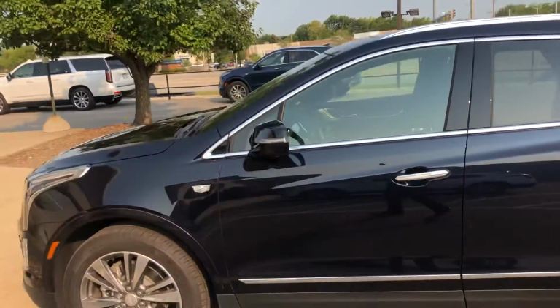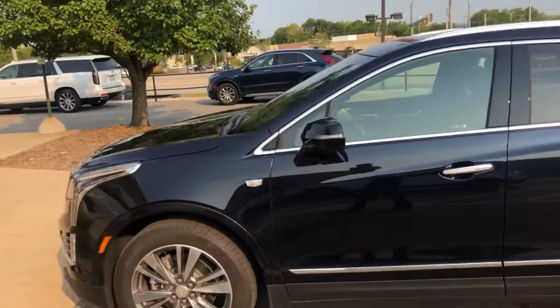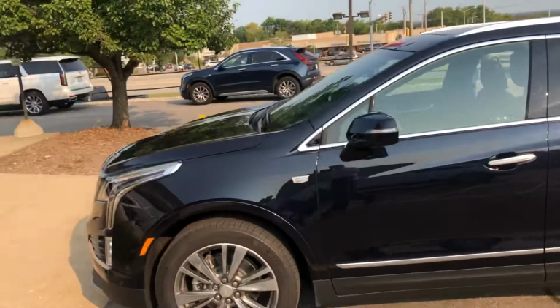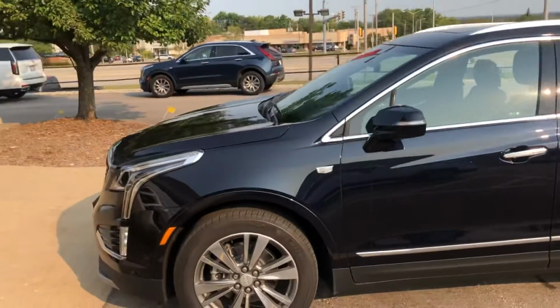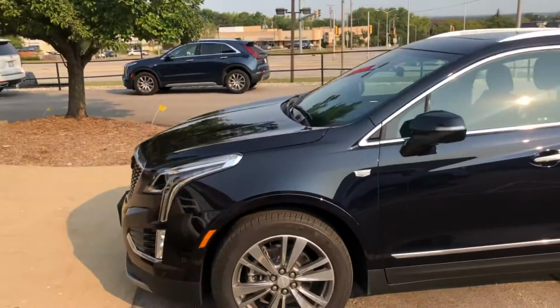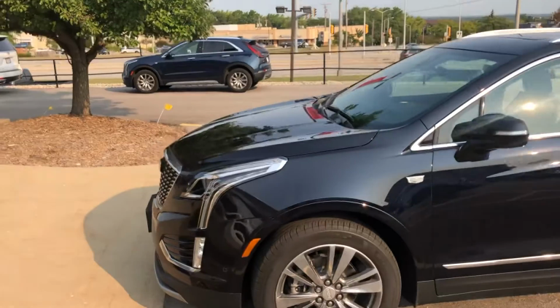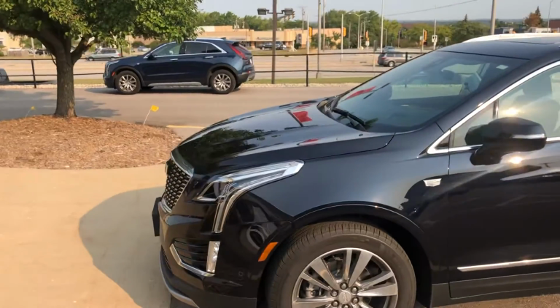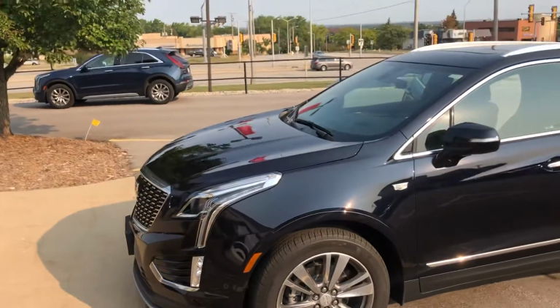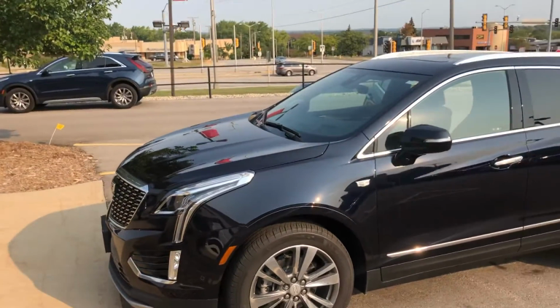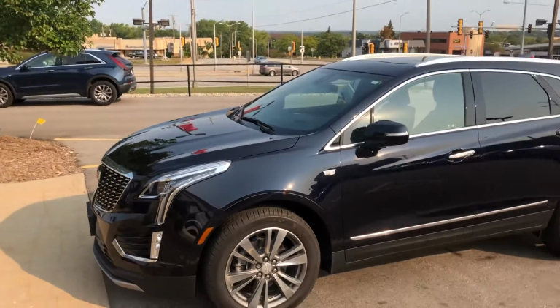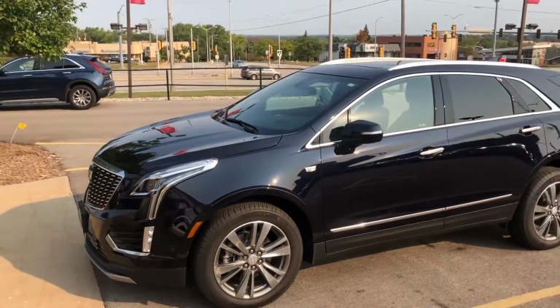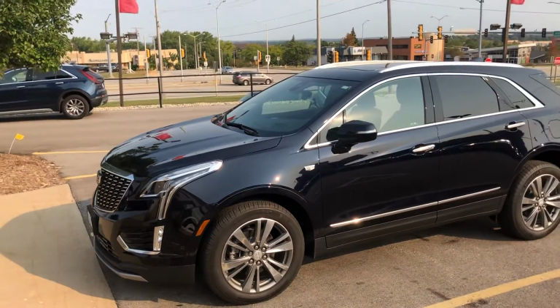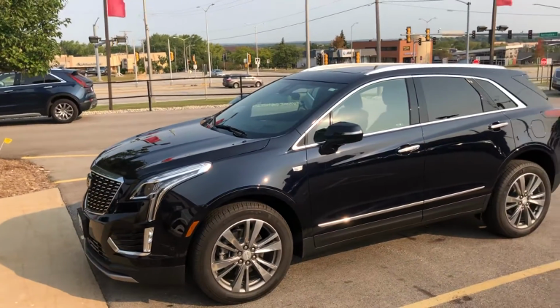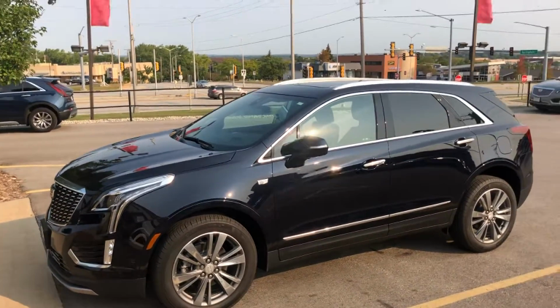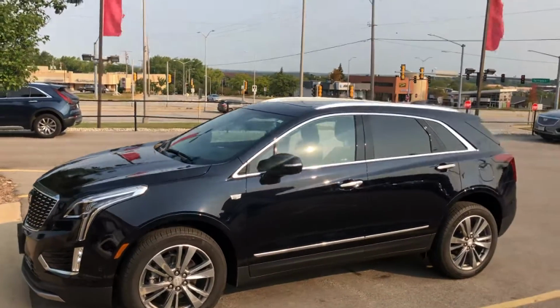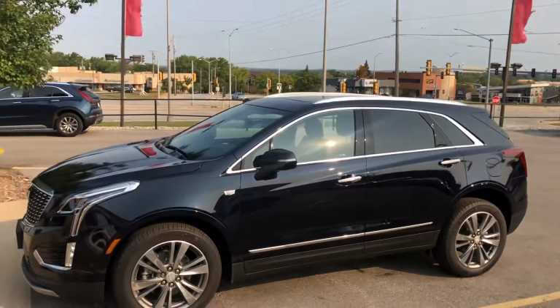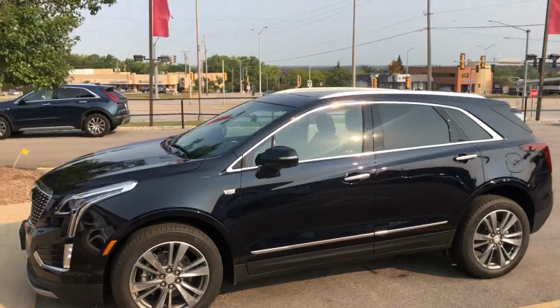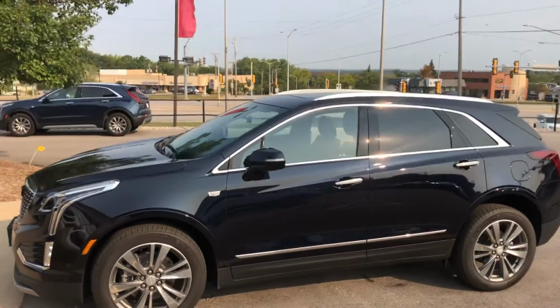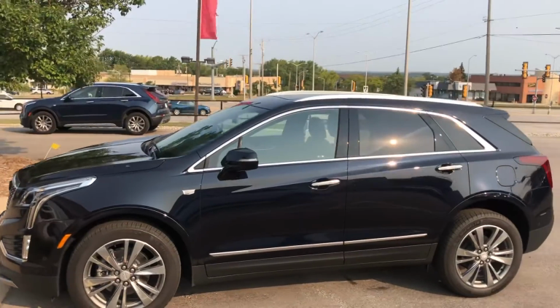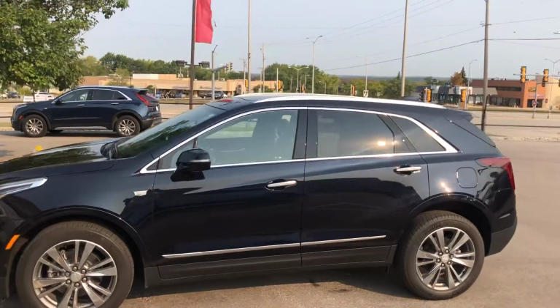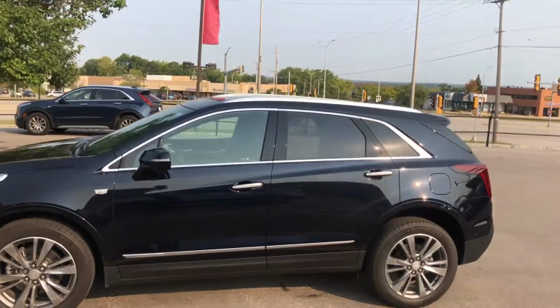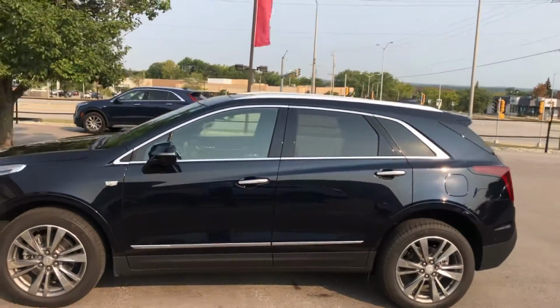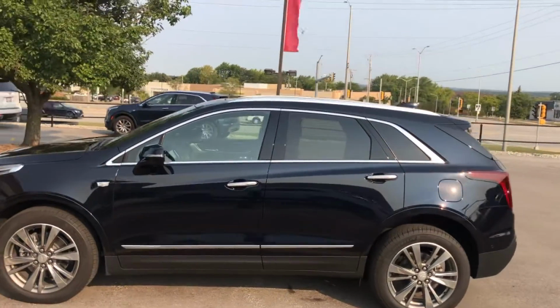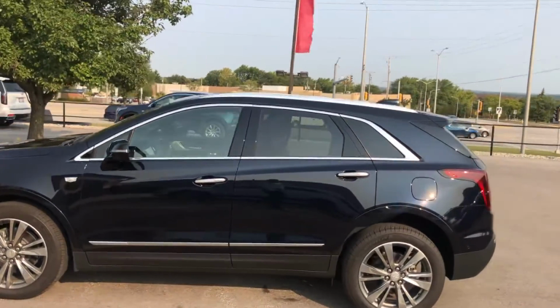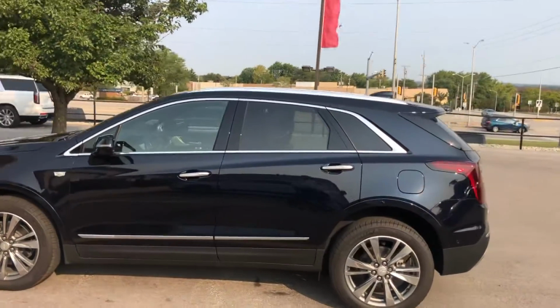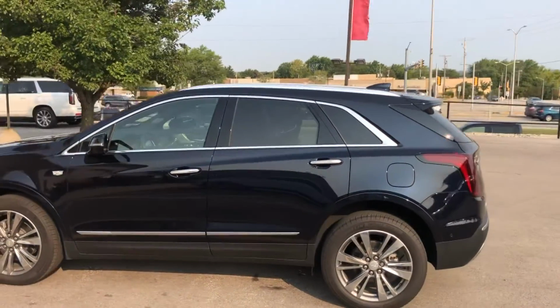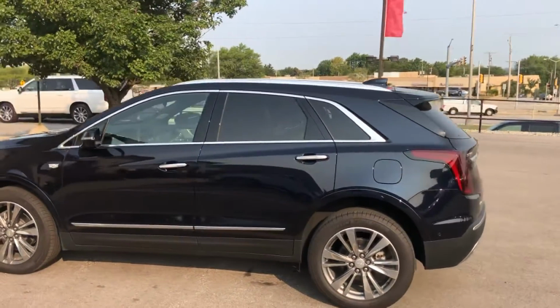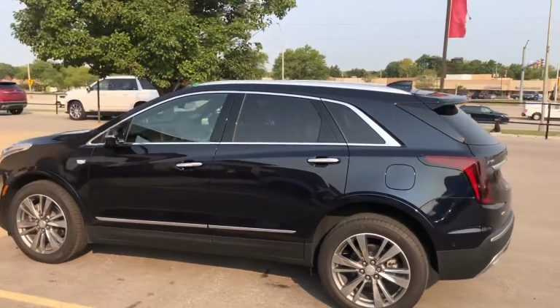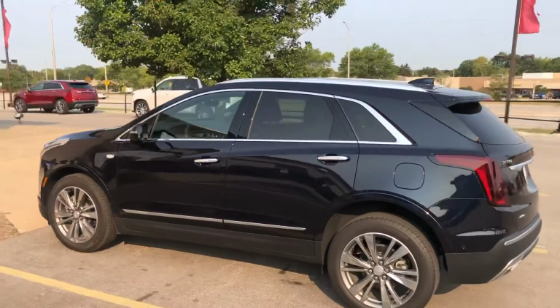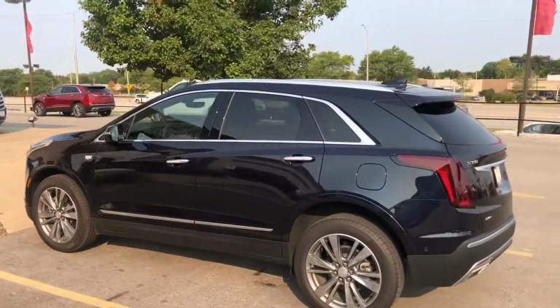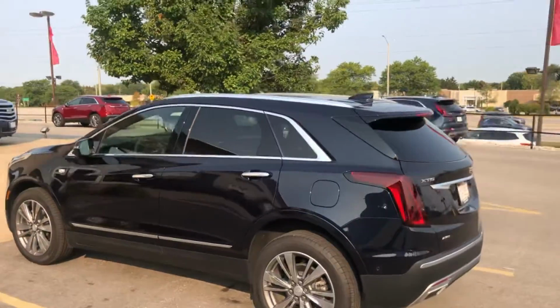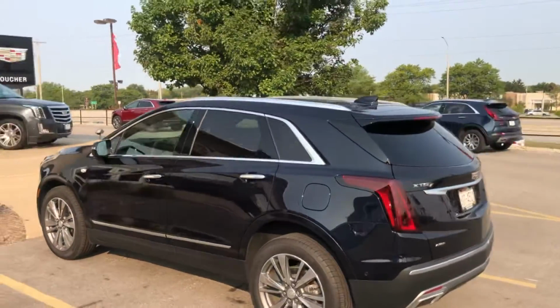This one is currently still in our loaner fleet, but we can discuss working out a deal and pull it out if you are interested in purchasing. Give me a call at 262-754-9600 or respond via email. Thanks so much, have a great Saturday.